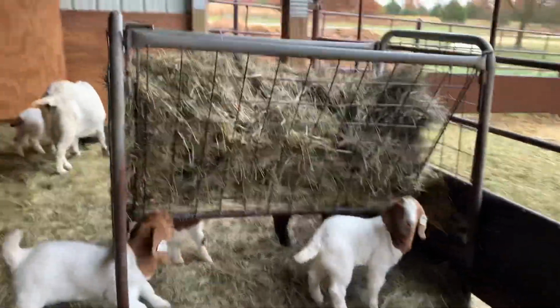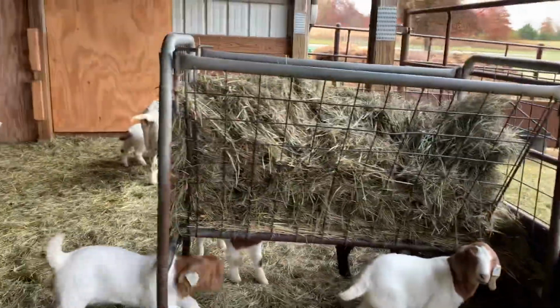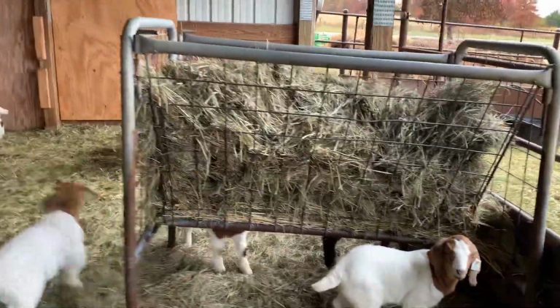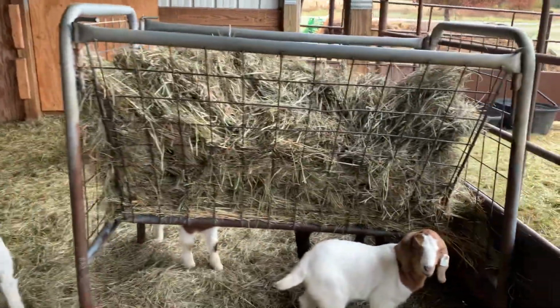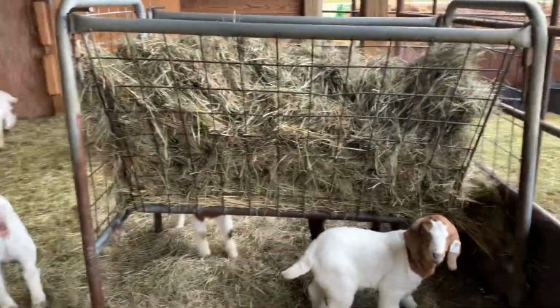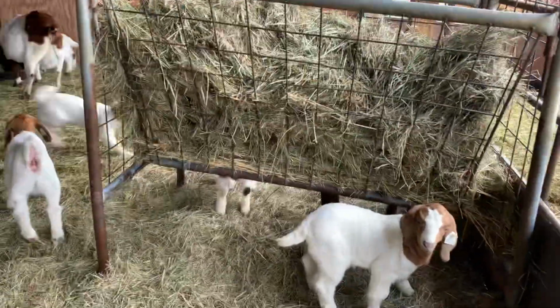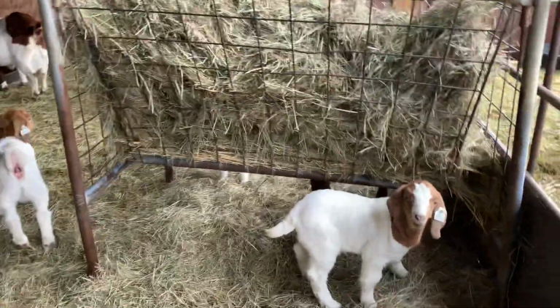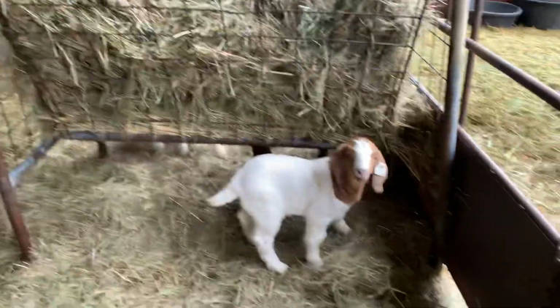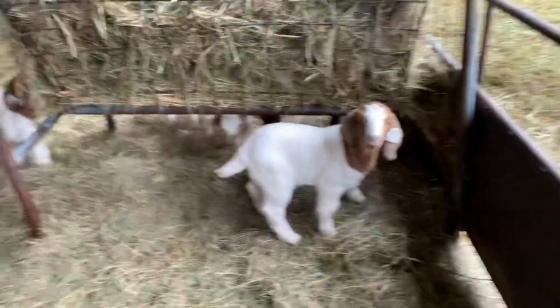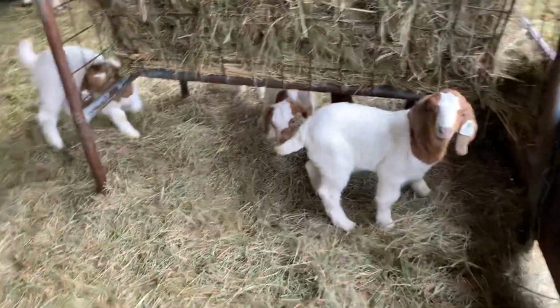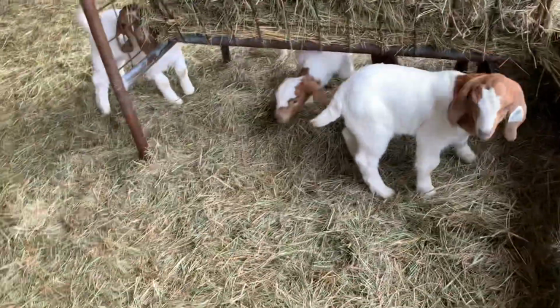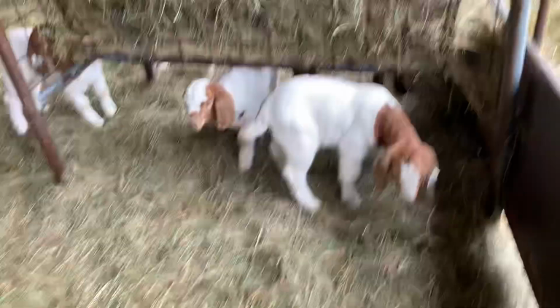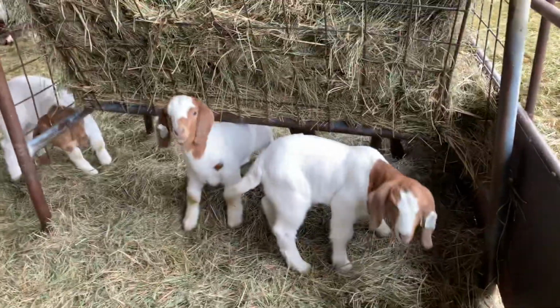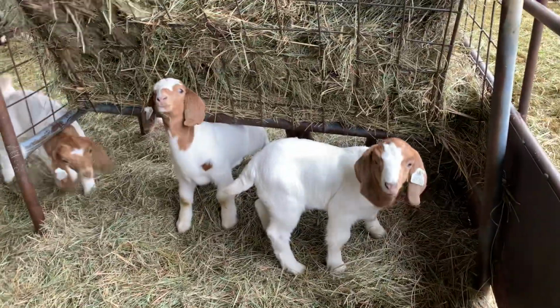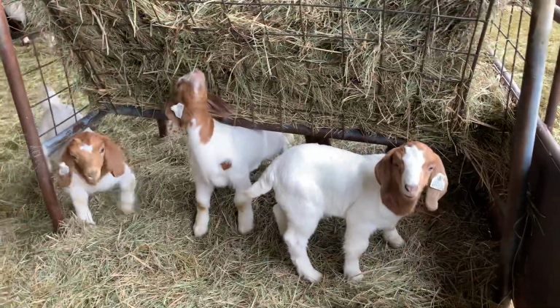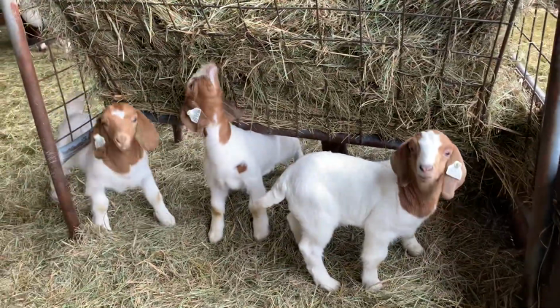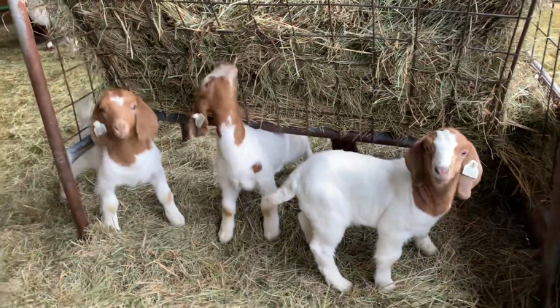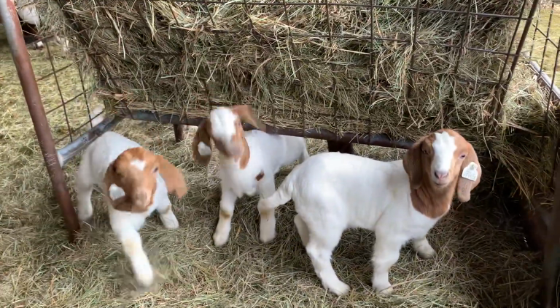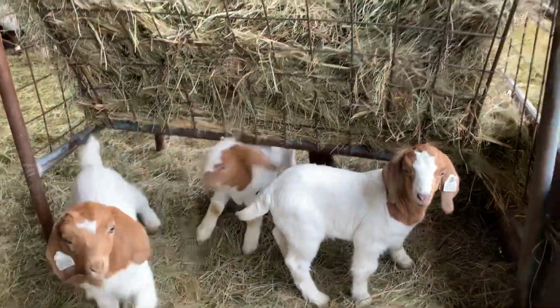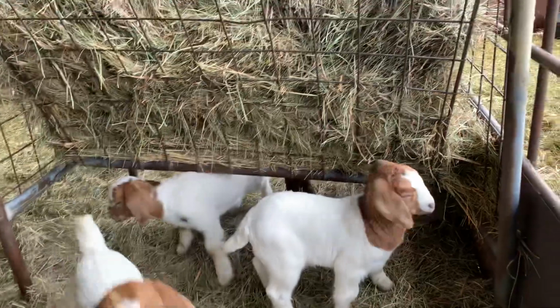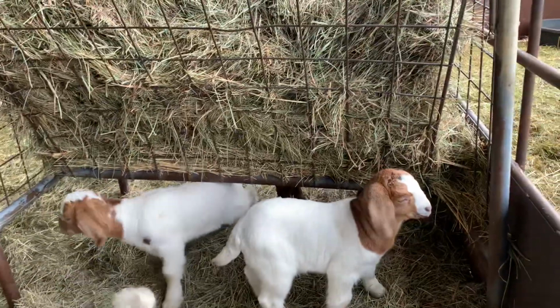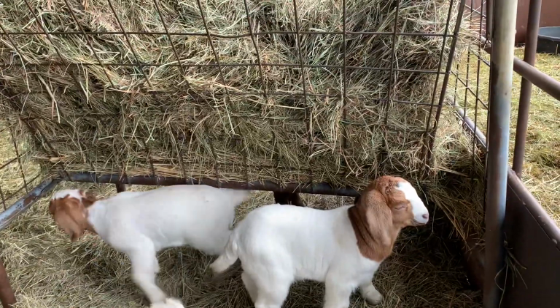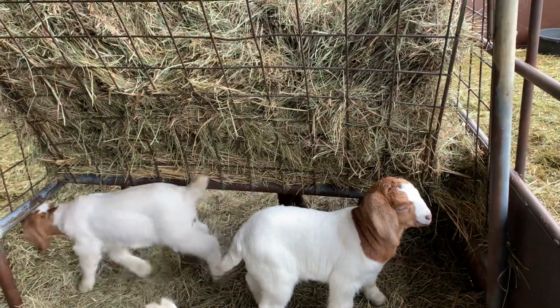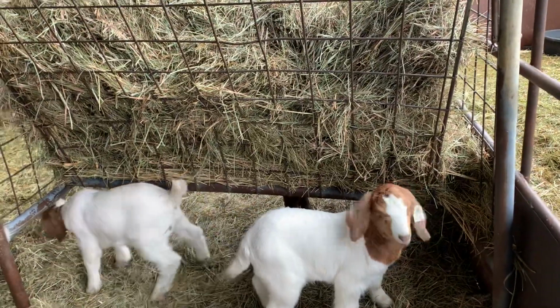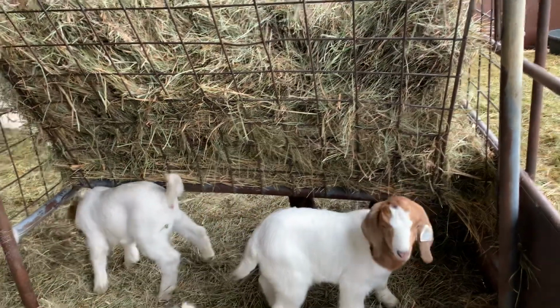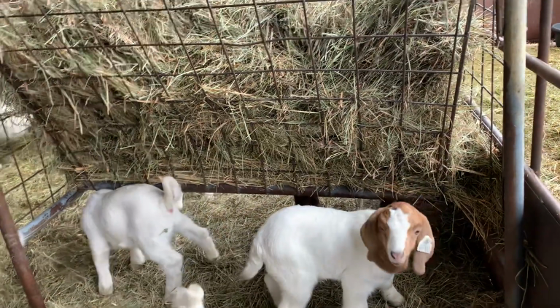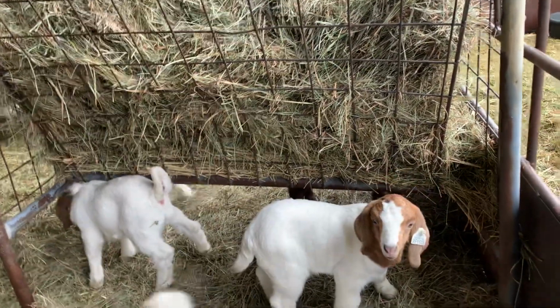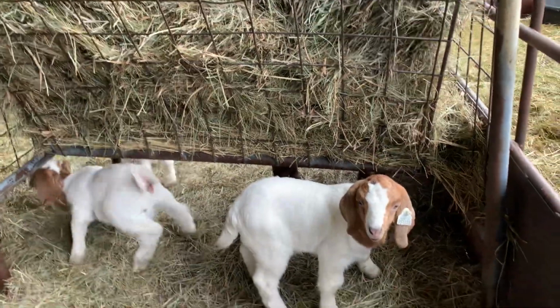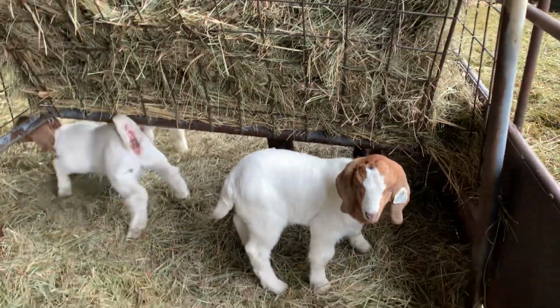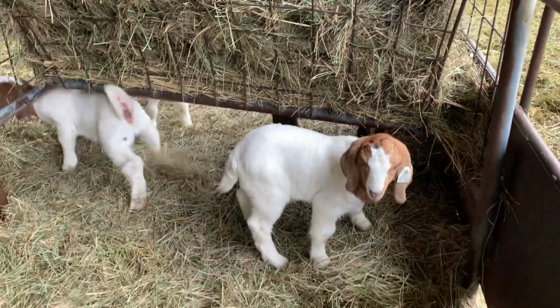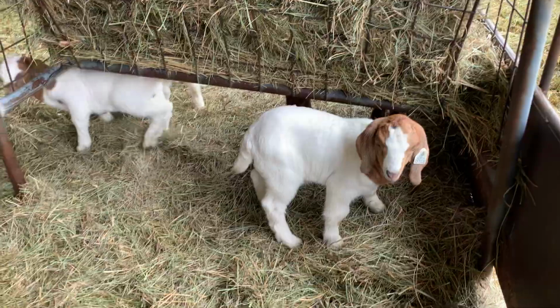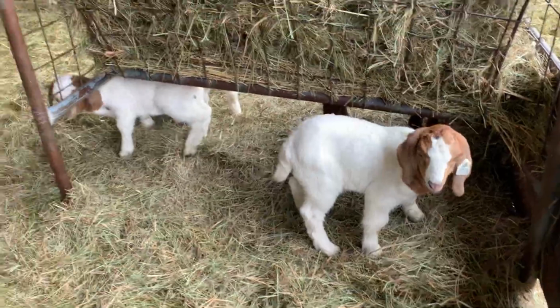This morning when I take a walk around the mama and kid pen, I want to talk to you about colors of goats. So this is our traditional Boer coloring — the brown head with the white body, and sometimes there is or isn't some white up on the head.